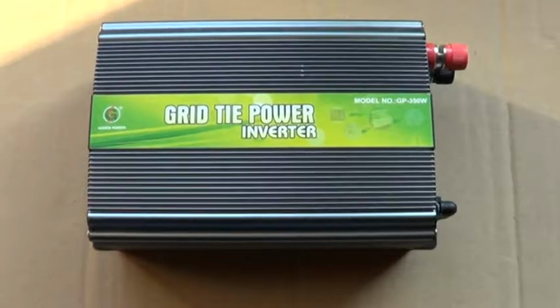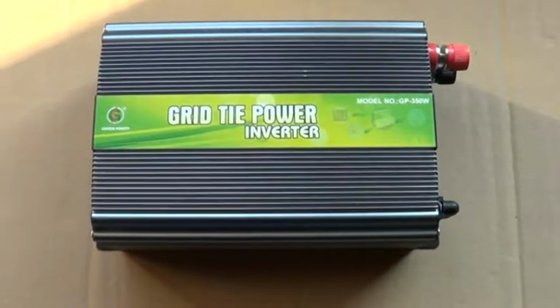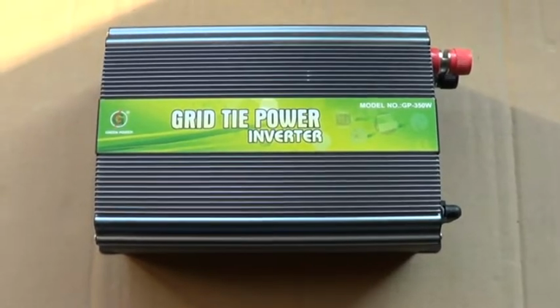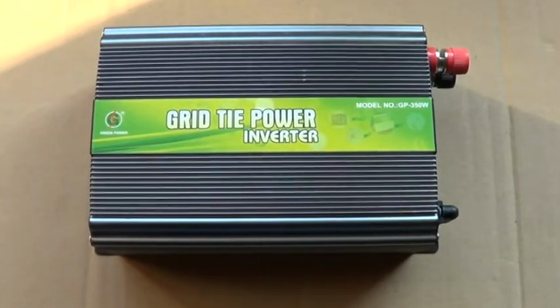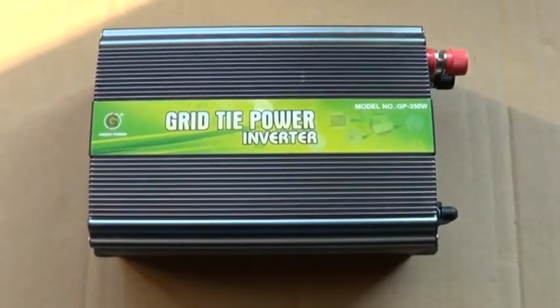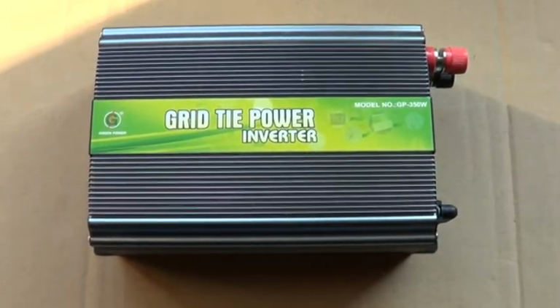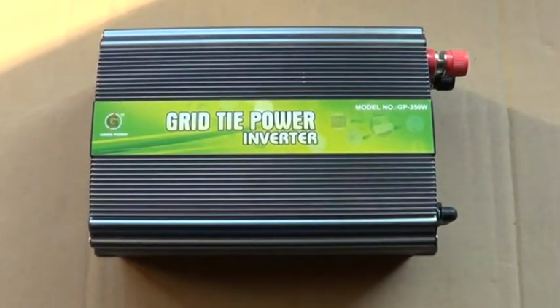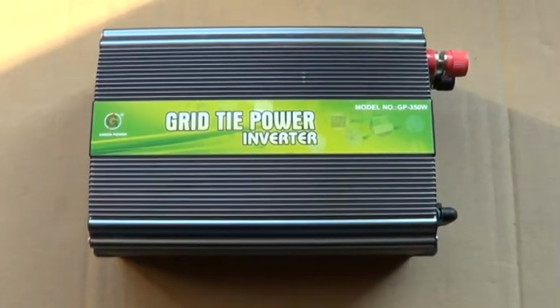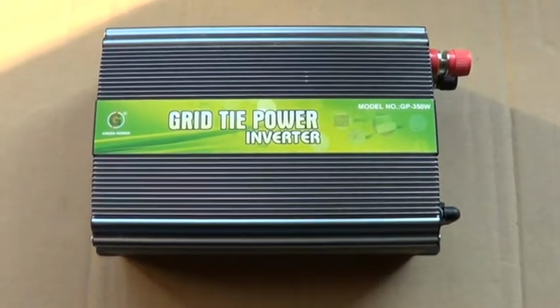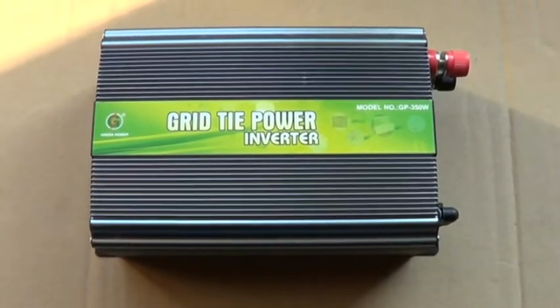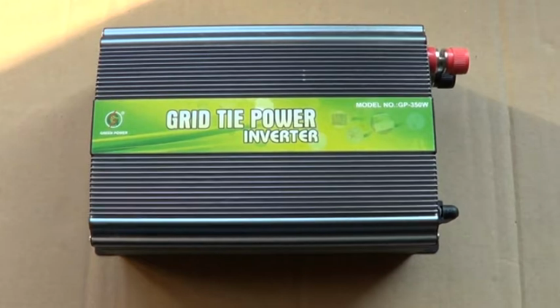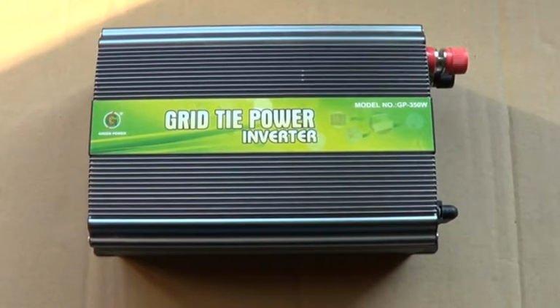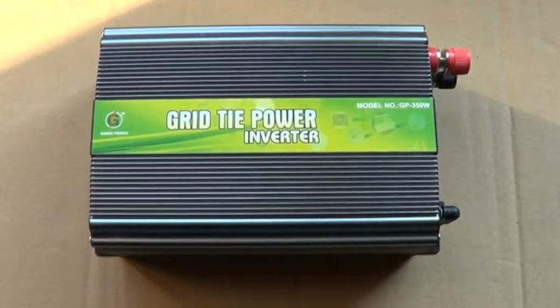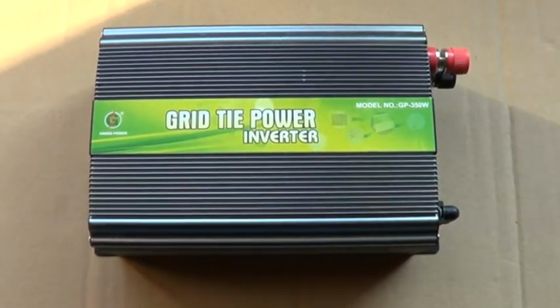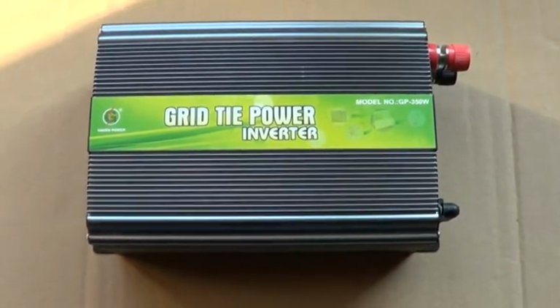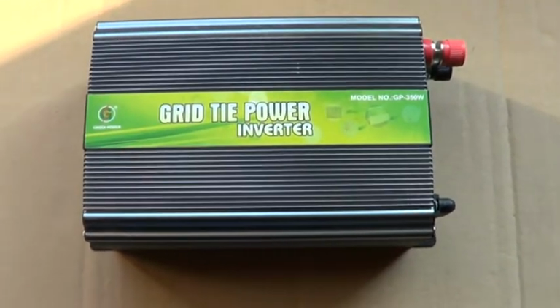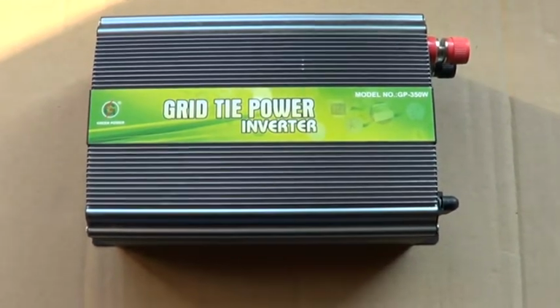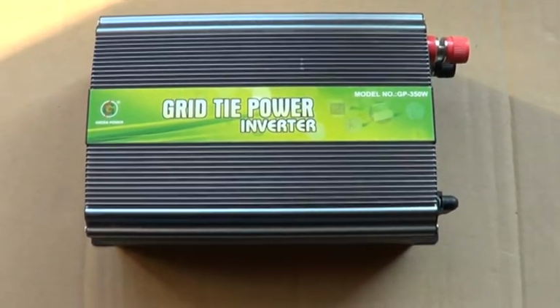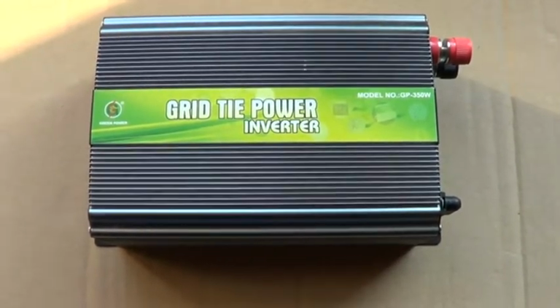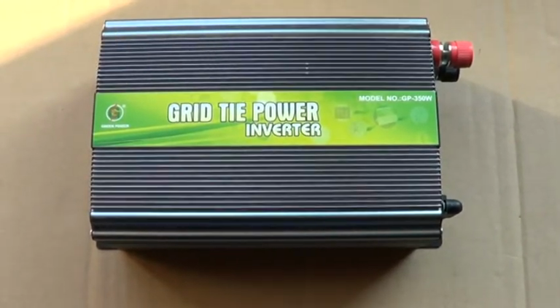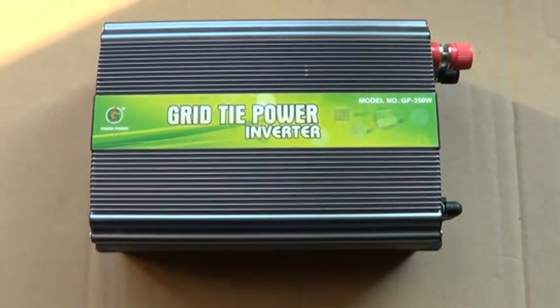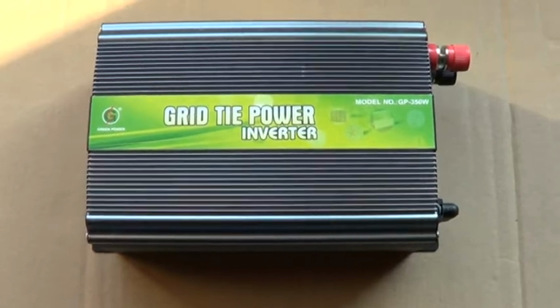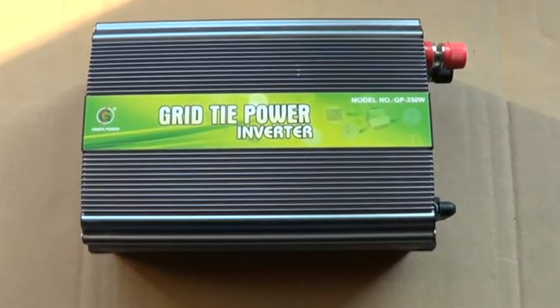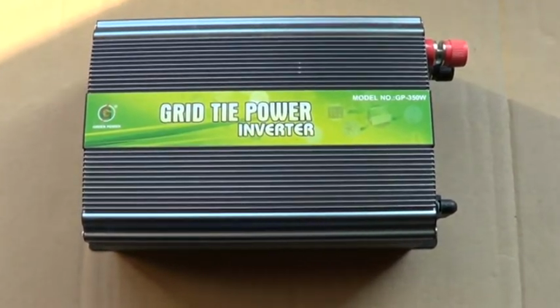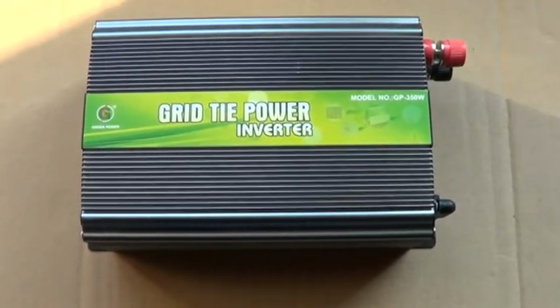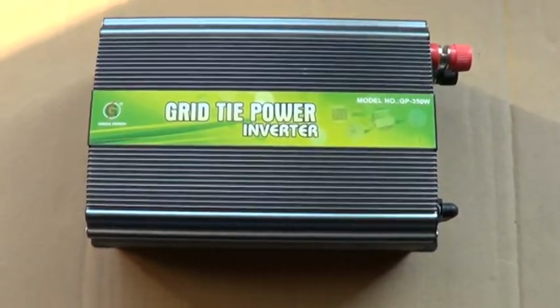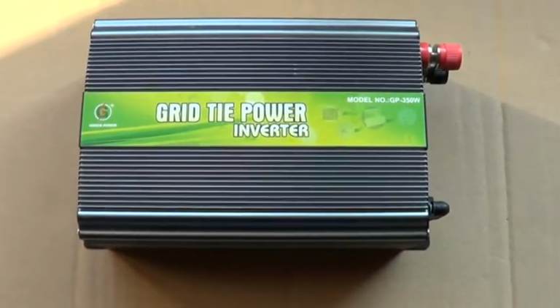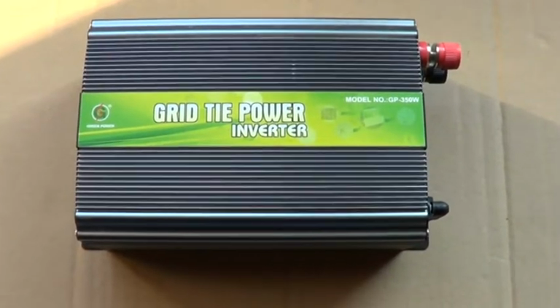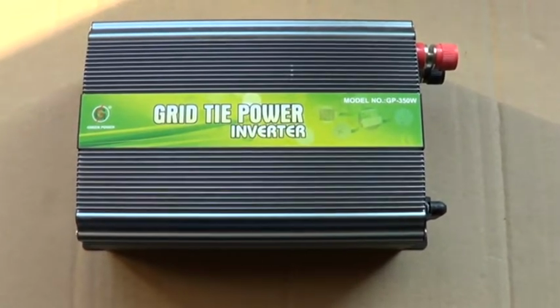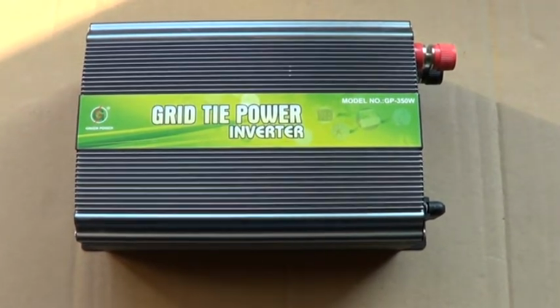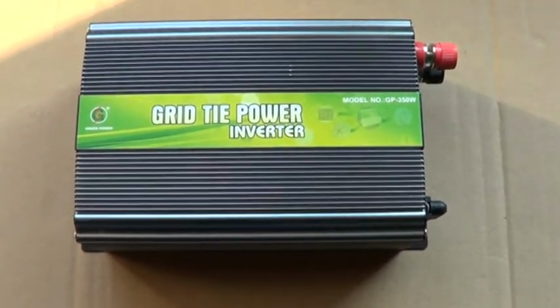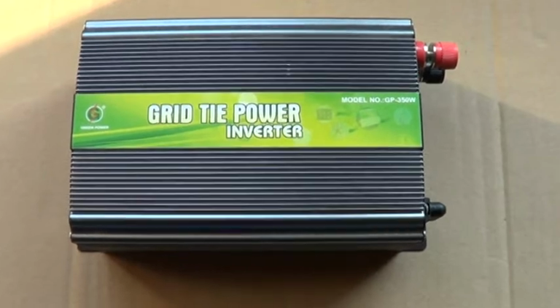Hi, today I would like to continue about the pros and cons of grid-tie inverters. It is a great device for people that want to be connected on-grid.